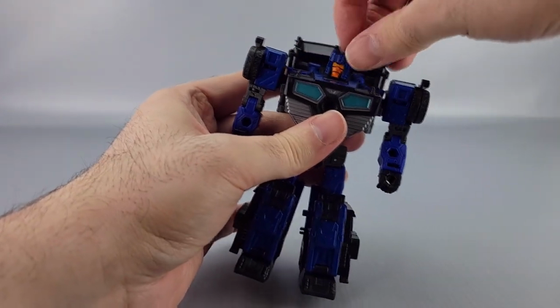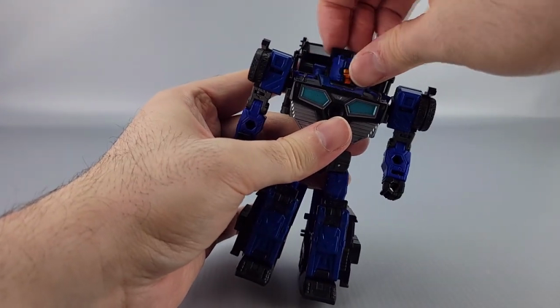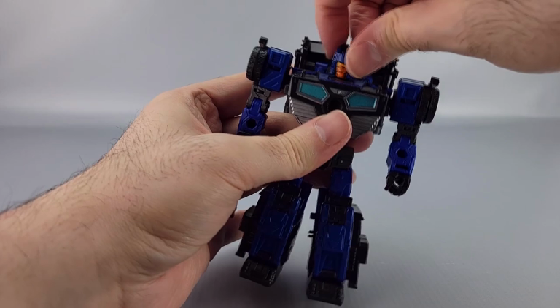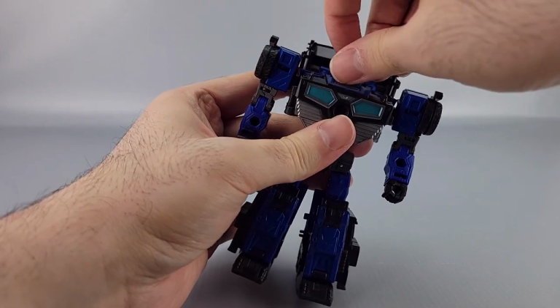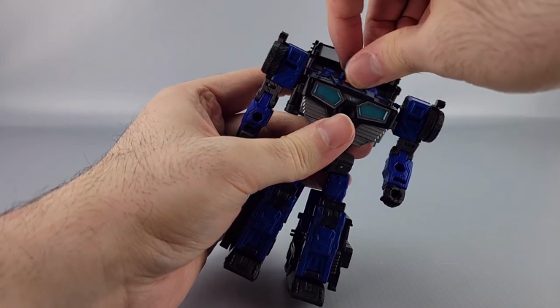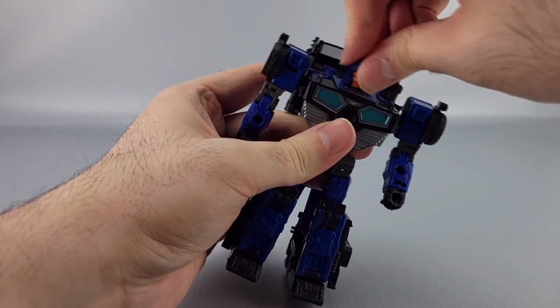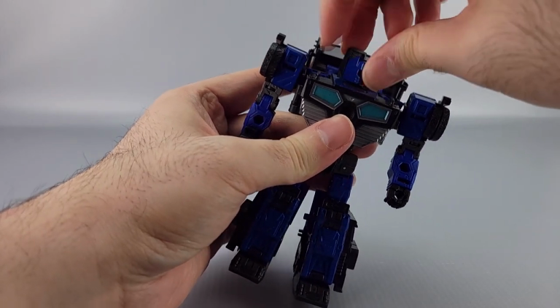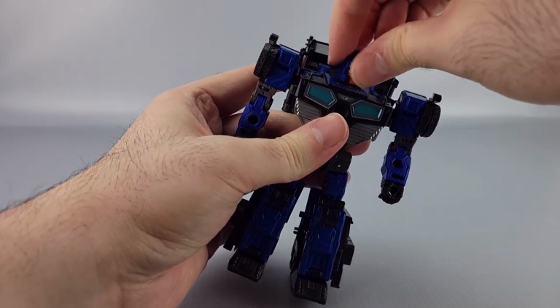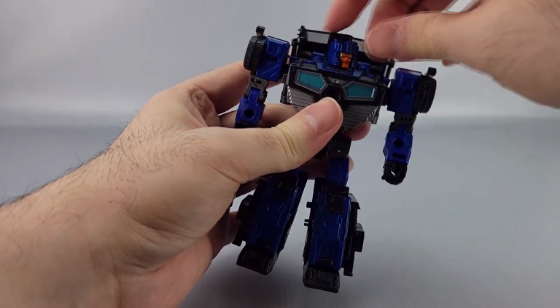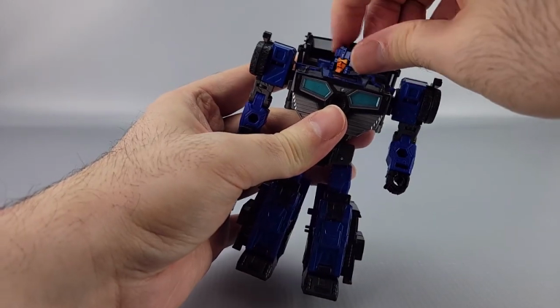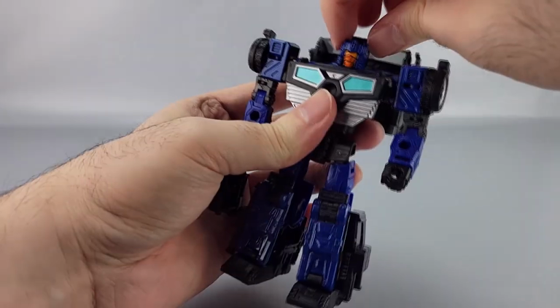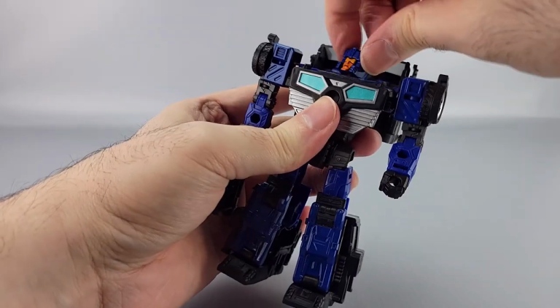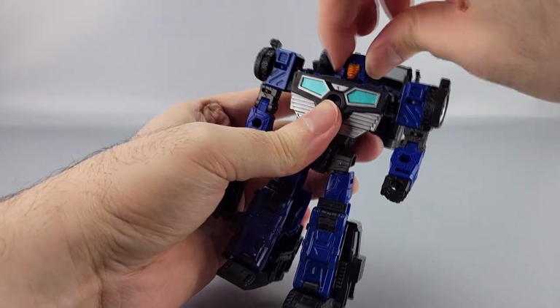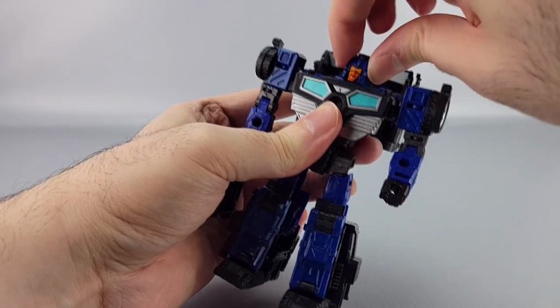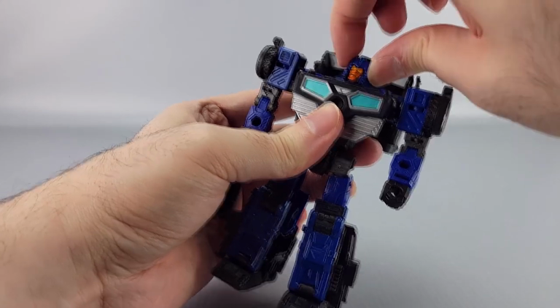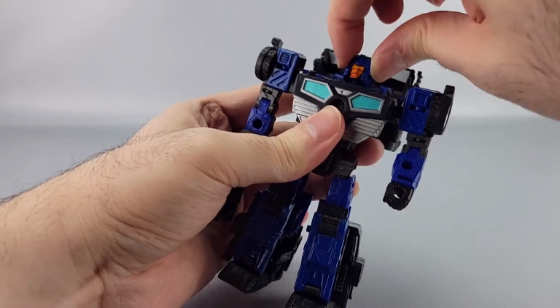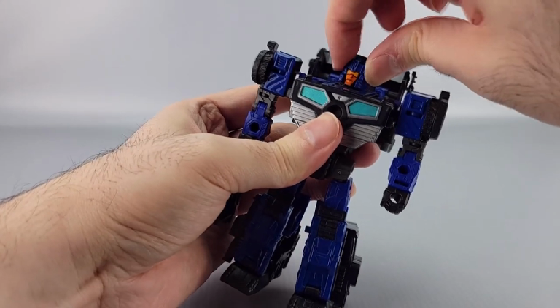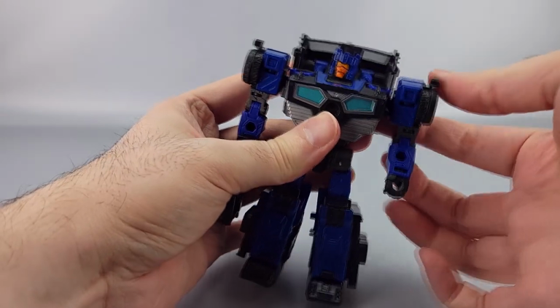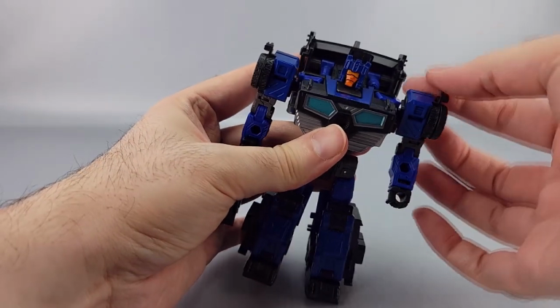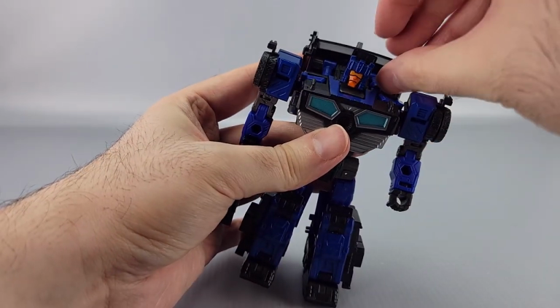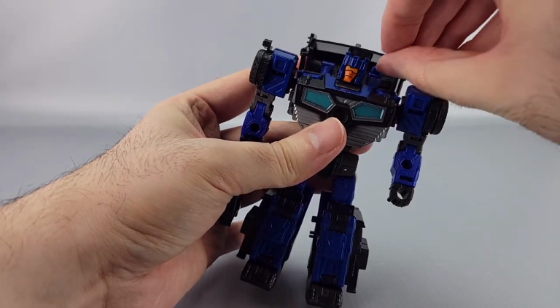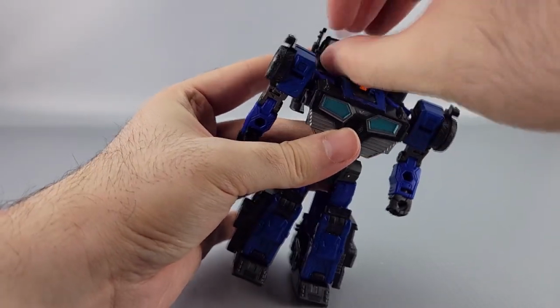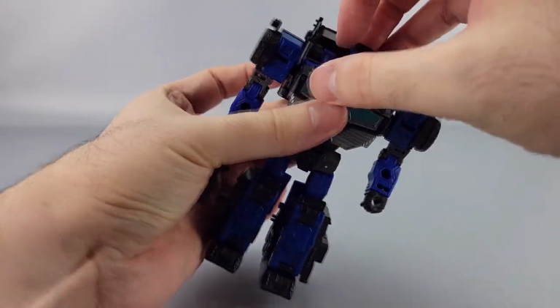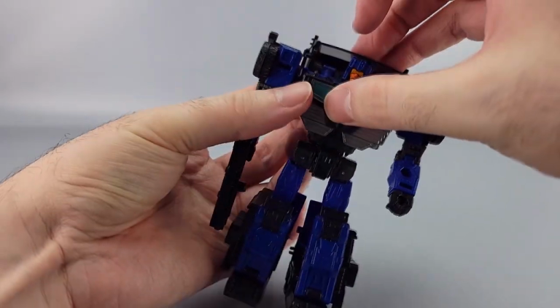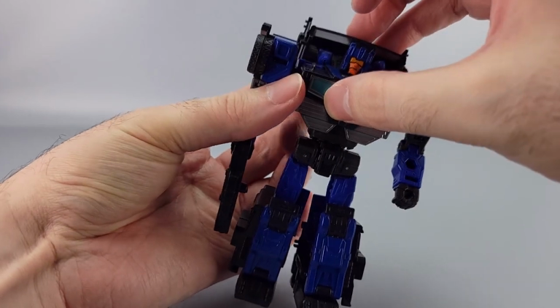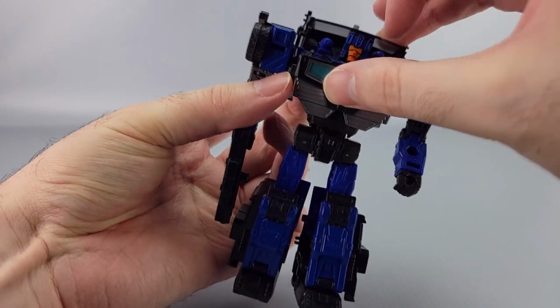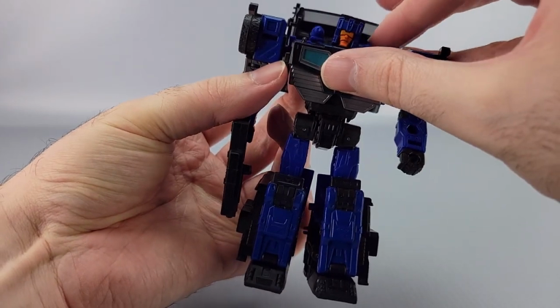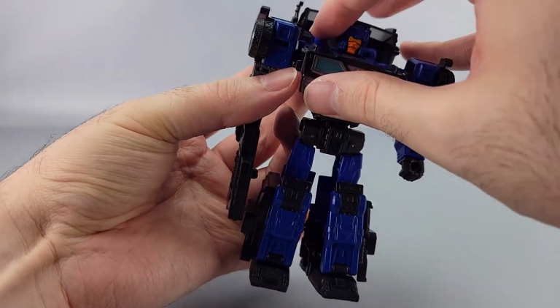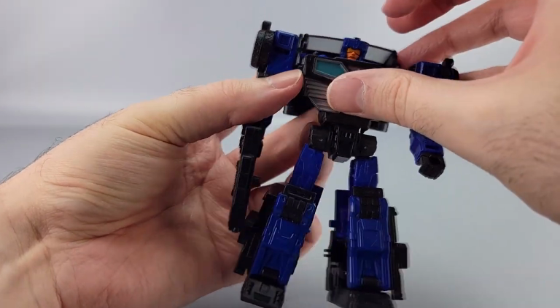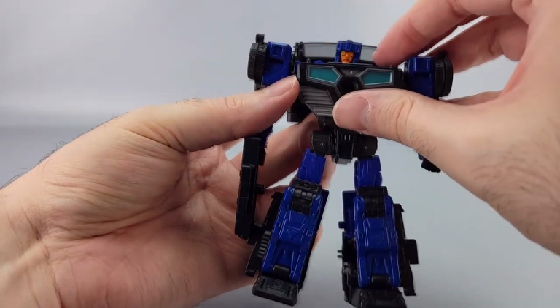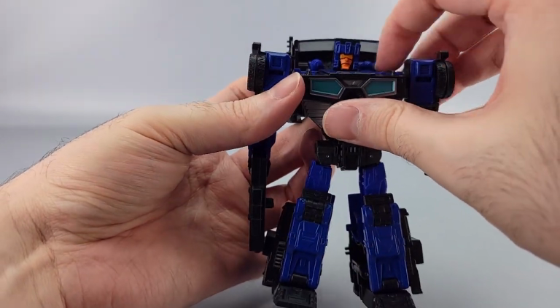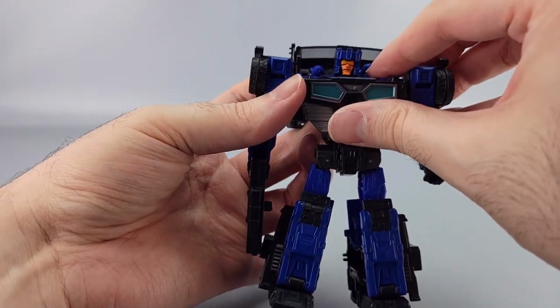His head is on a ball joint with left and right movement — it brings the chest plate with it, which some people apparently find bothersome. You get left, right, up and down with a little wiggle. The shoulder guns can go up and down however you want.